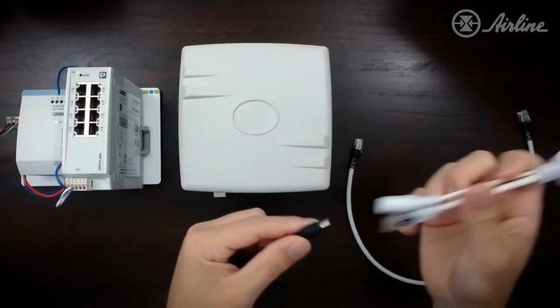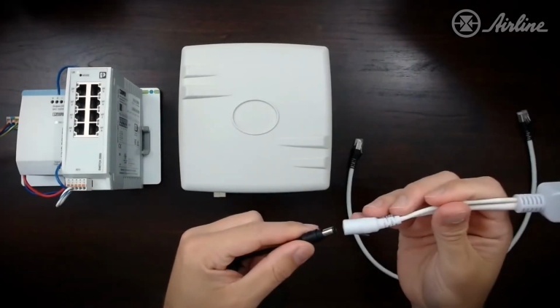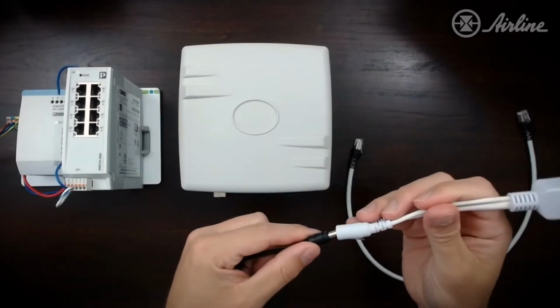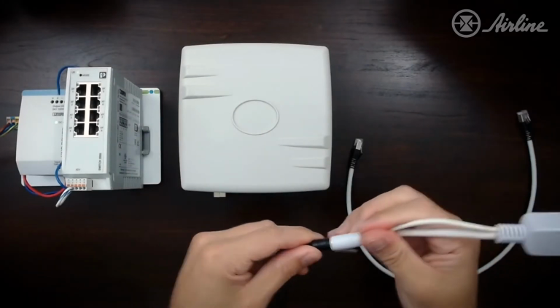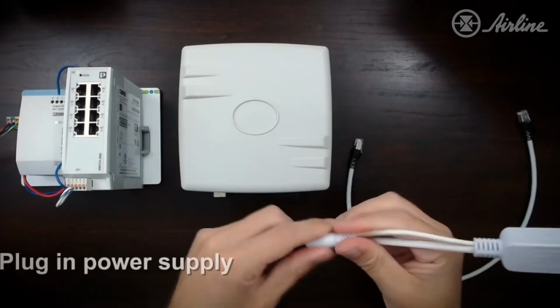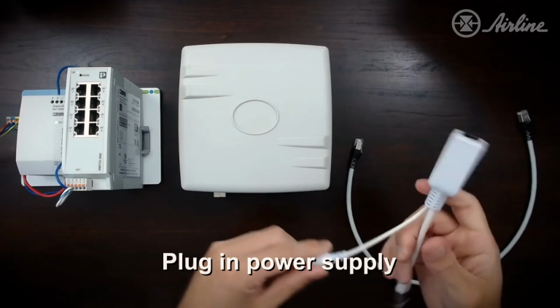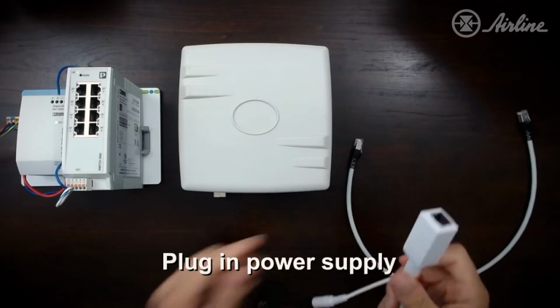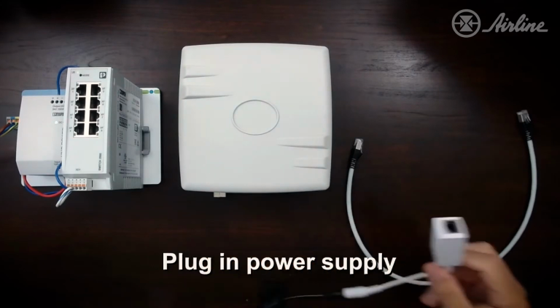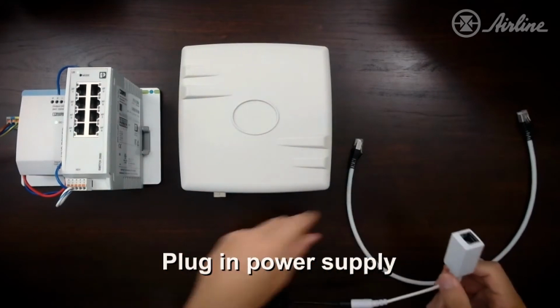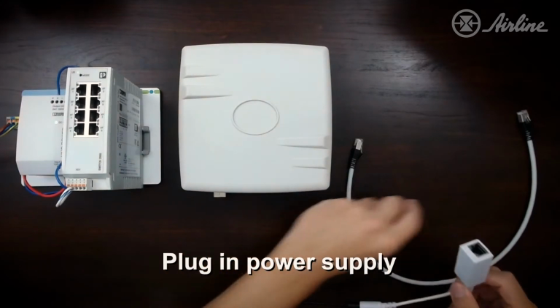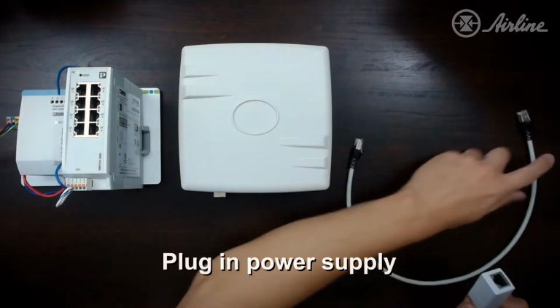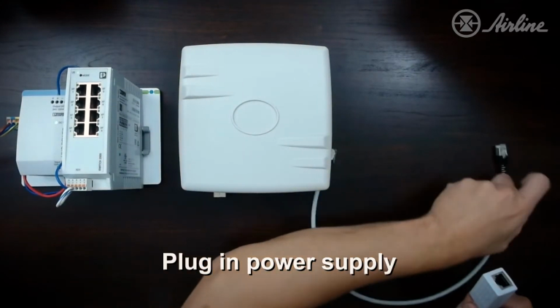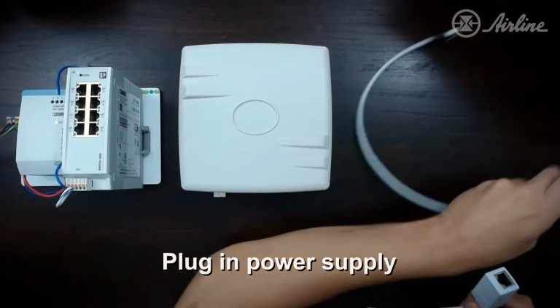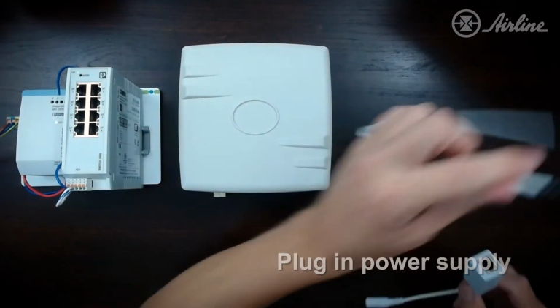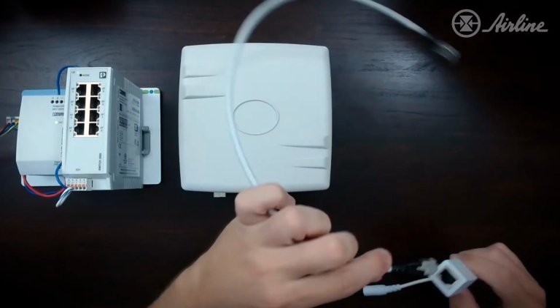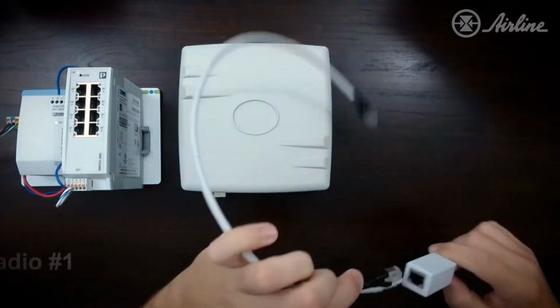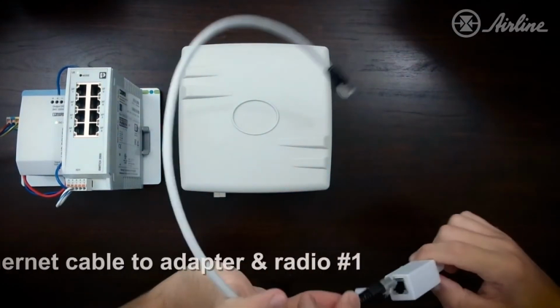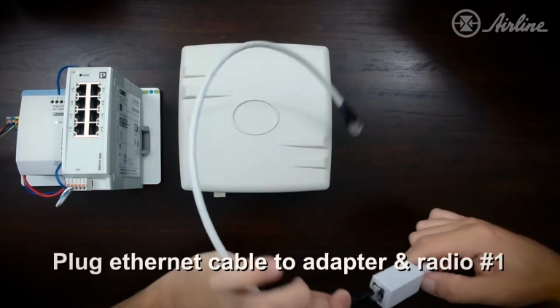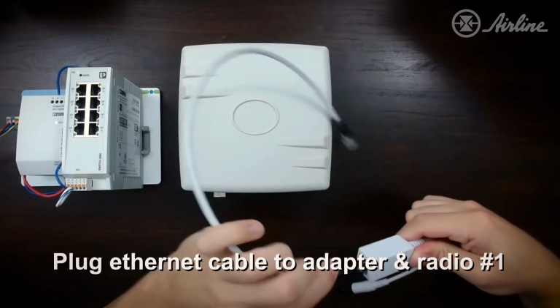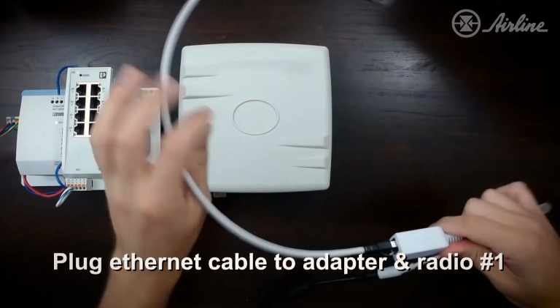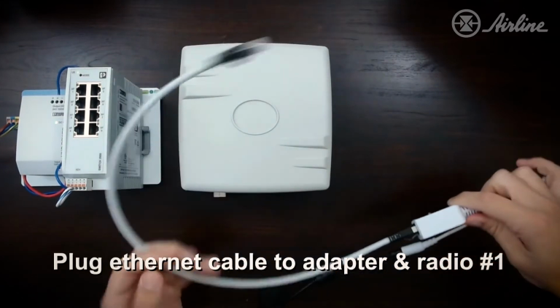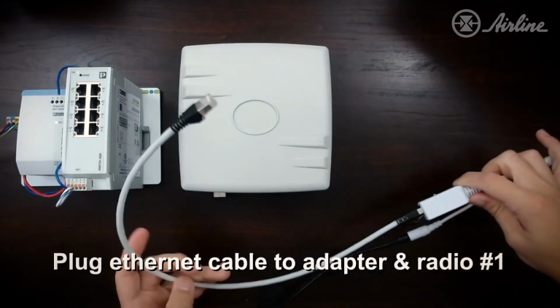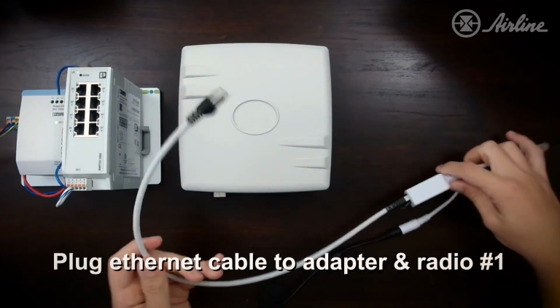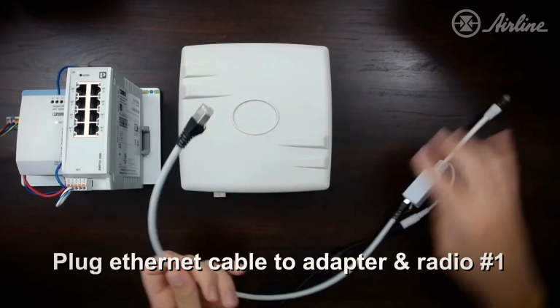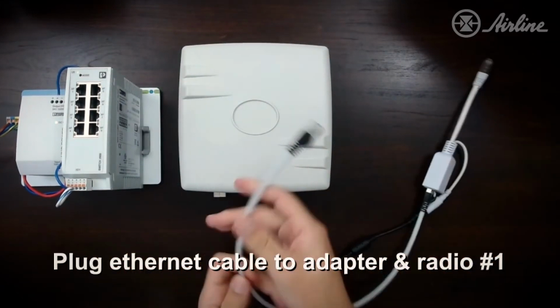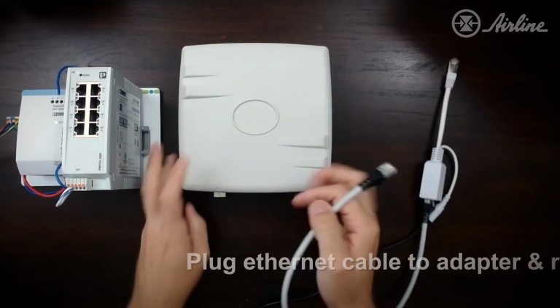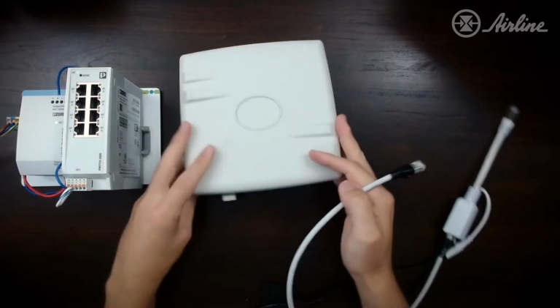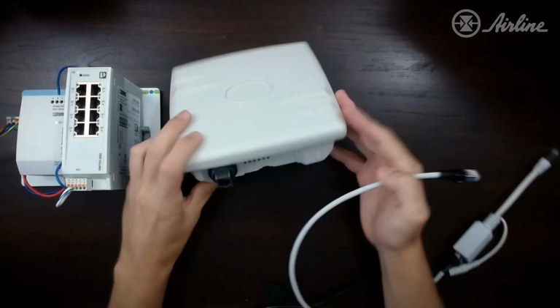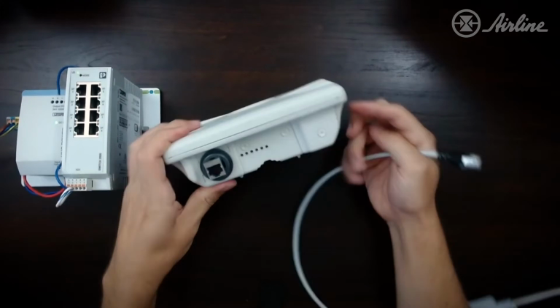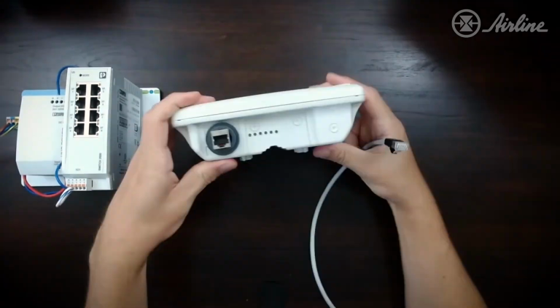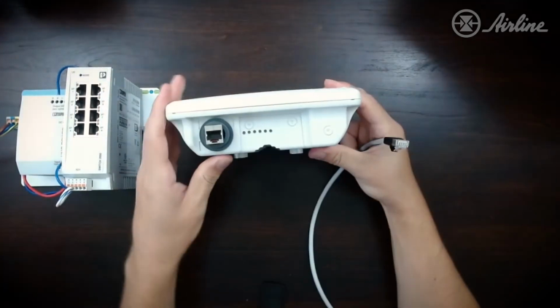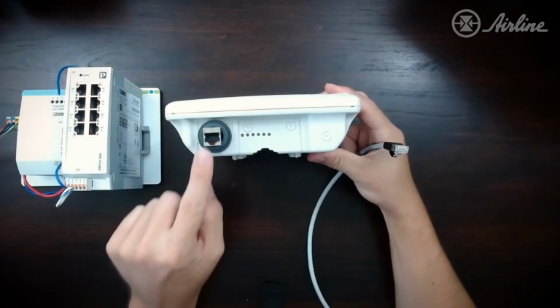The first step is to grab the power supply and plug it into the power port. Then use your standard Ethernet cable and plug it into the PoE plus data port into the radio, which will actually power and send data to this radio.